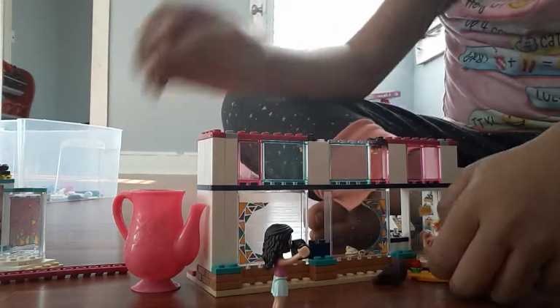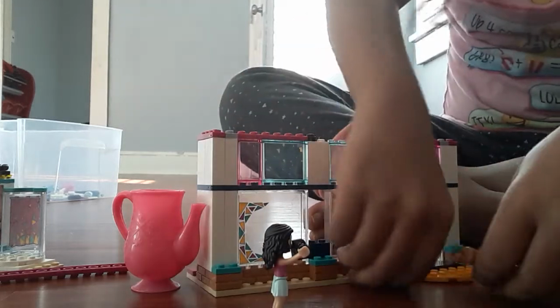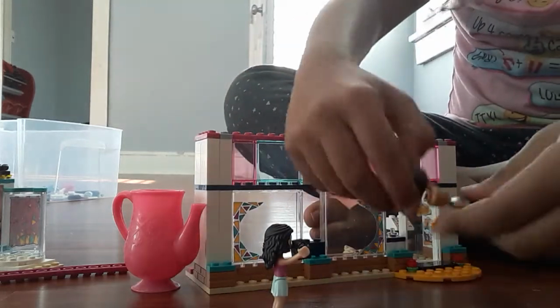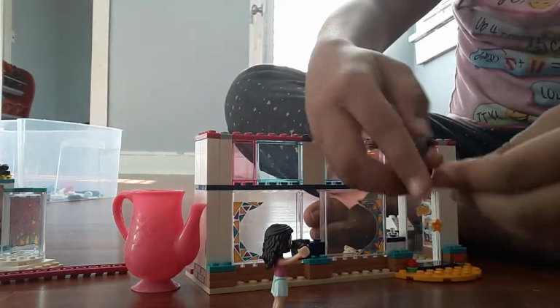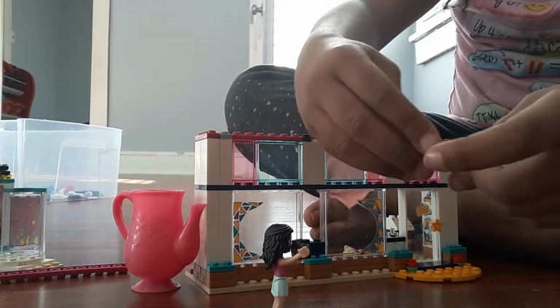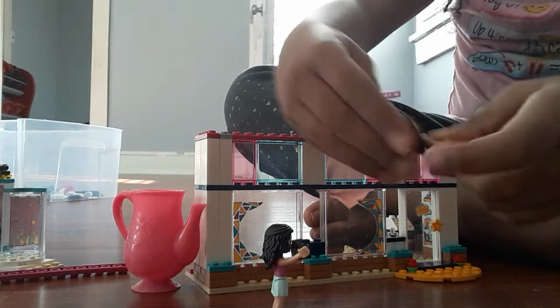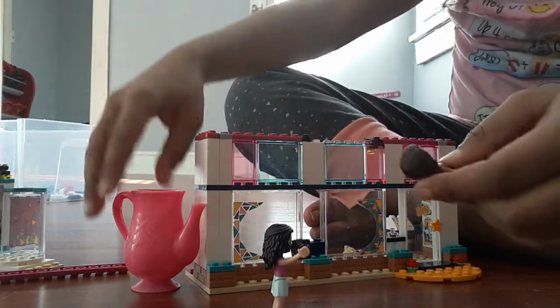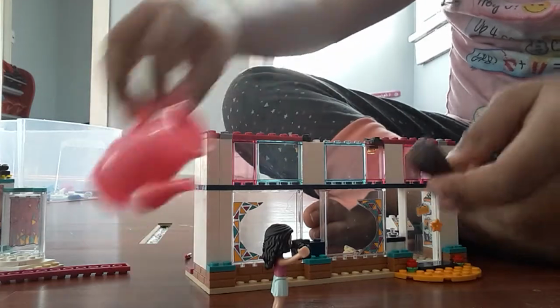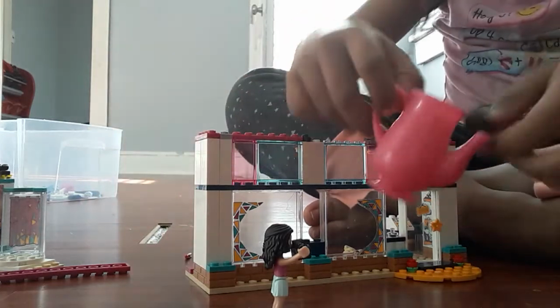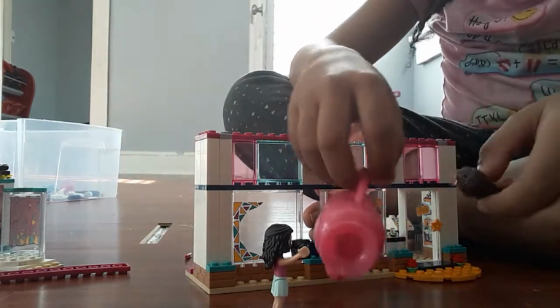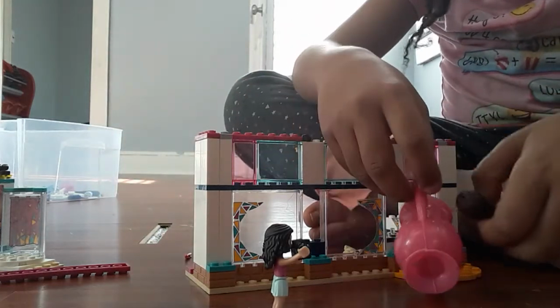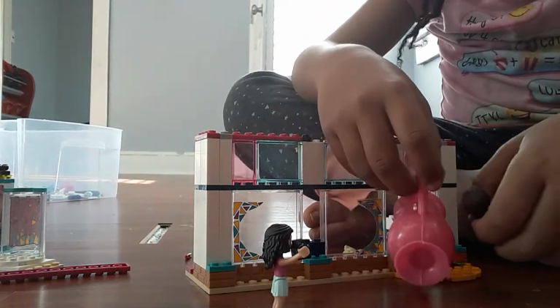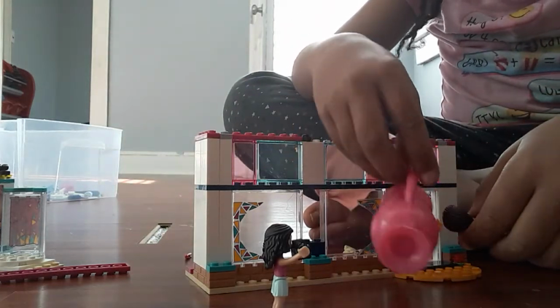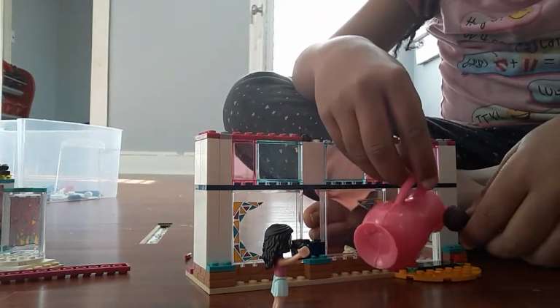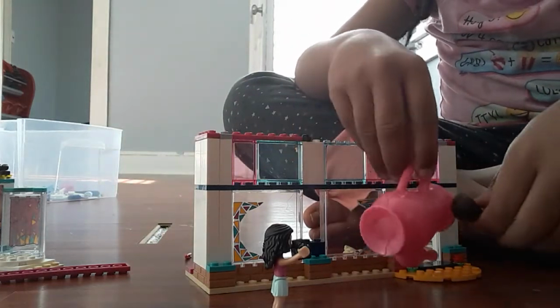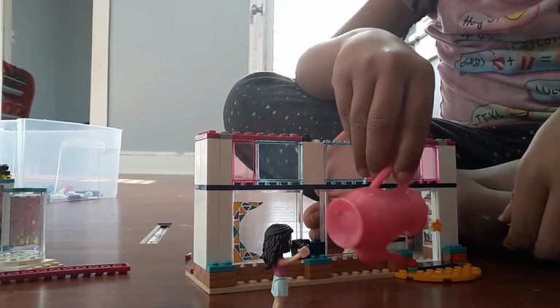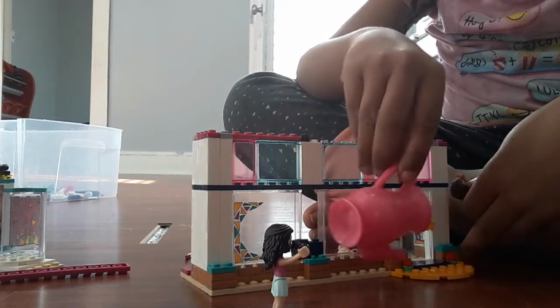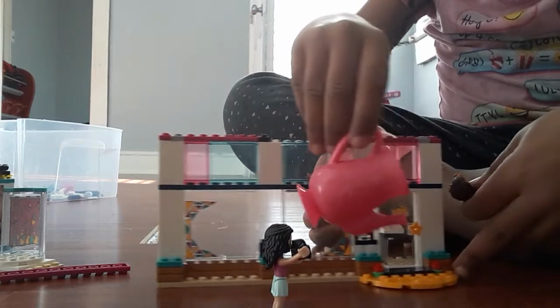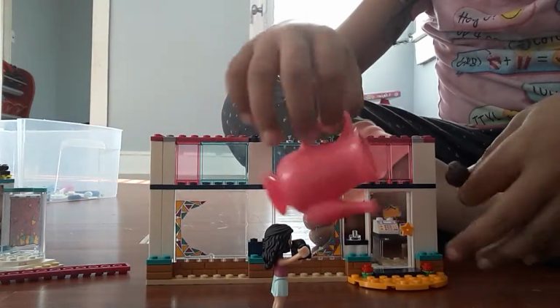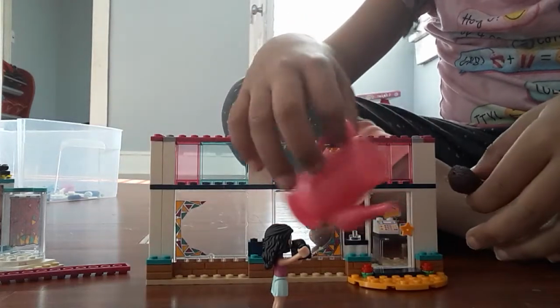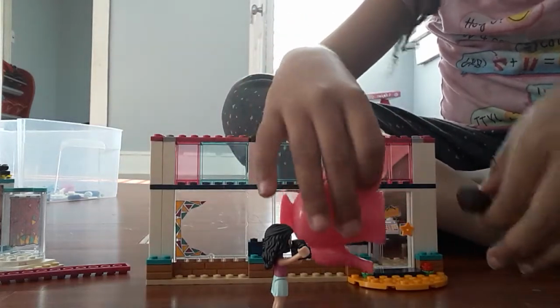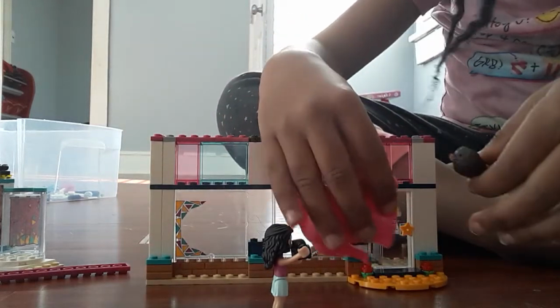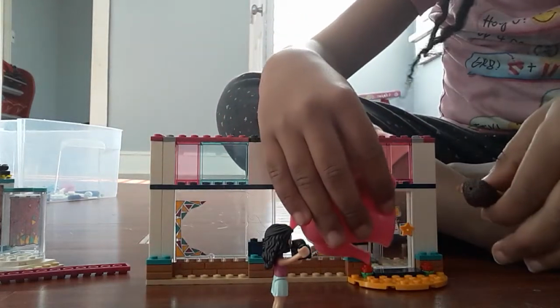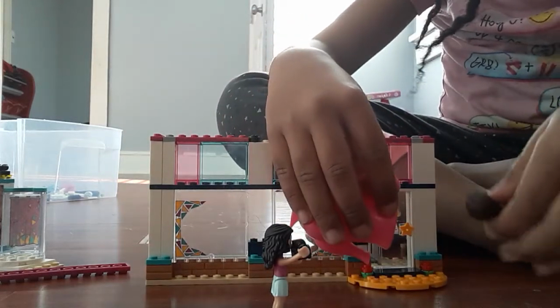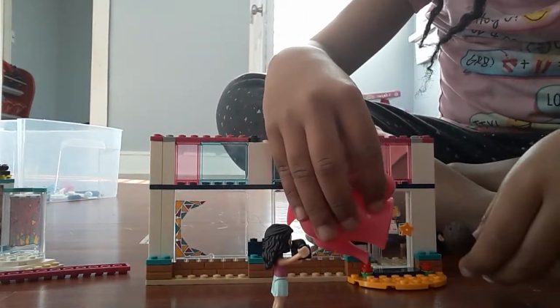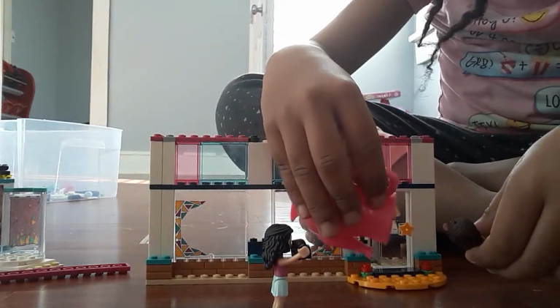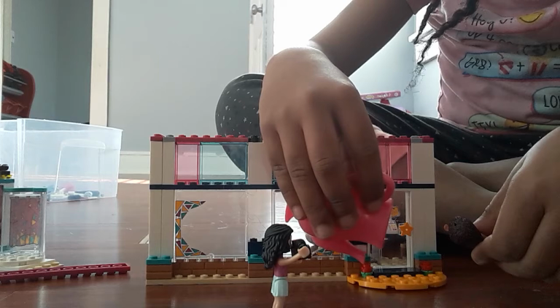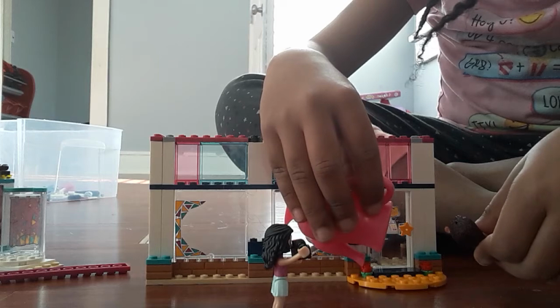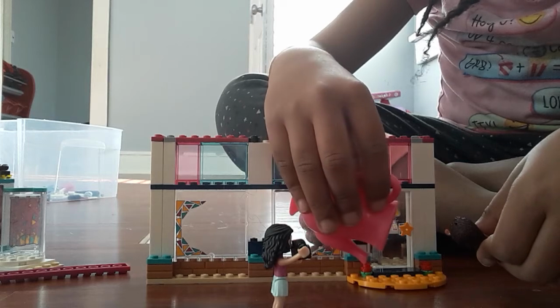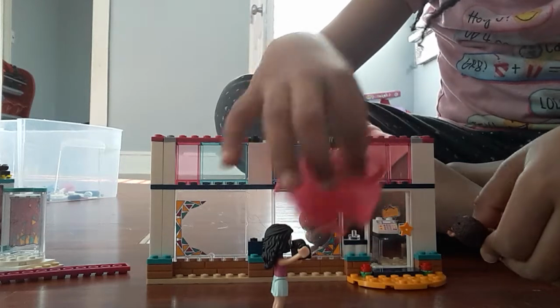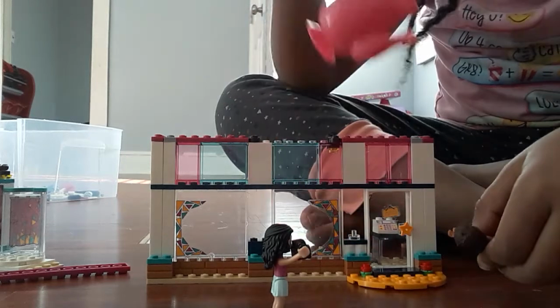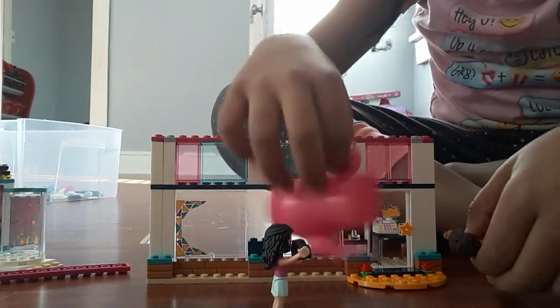Next, we're going to need to water the plants. Not too much water, just about 1 centimeter. Just kidding, not 1 centimeter.